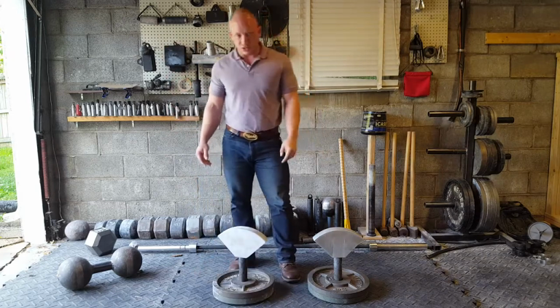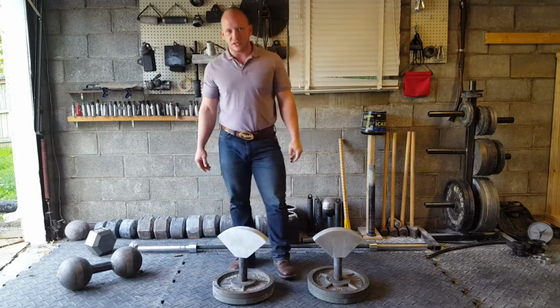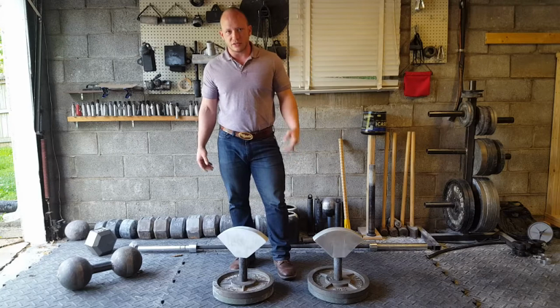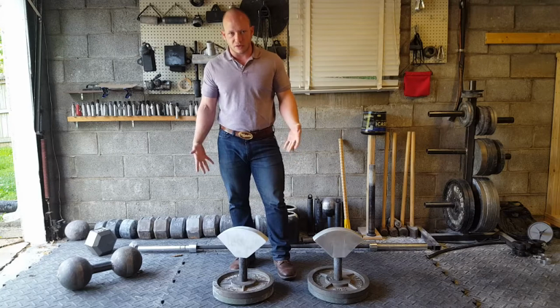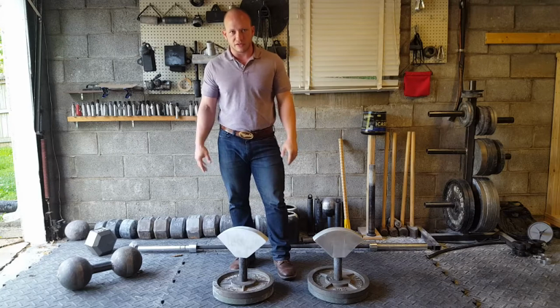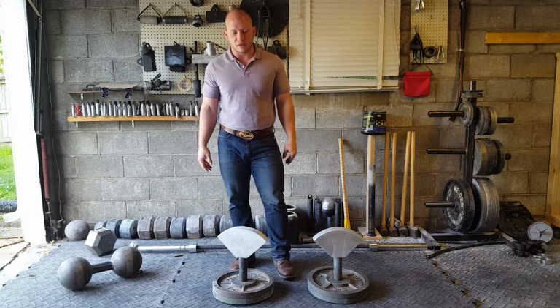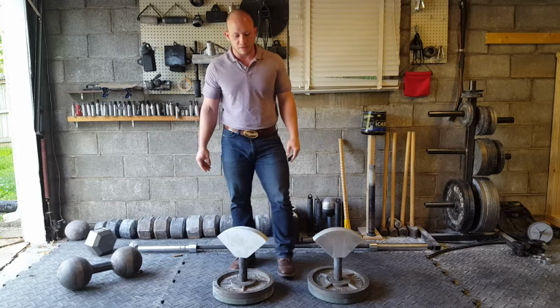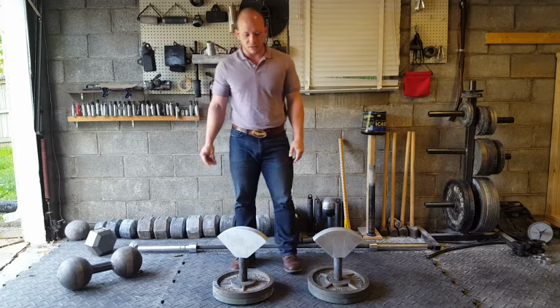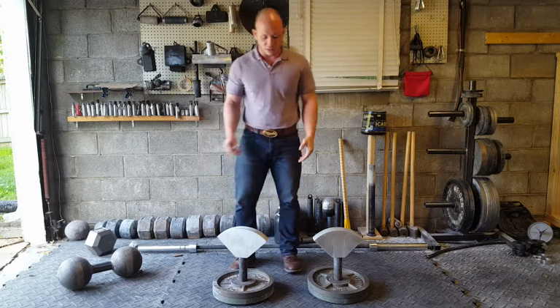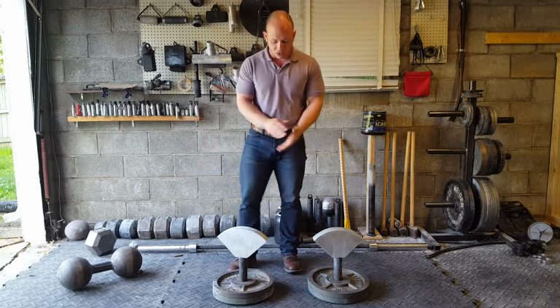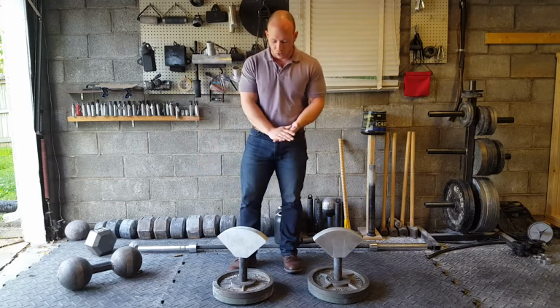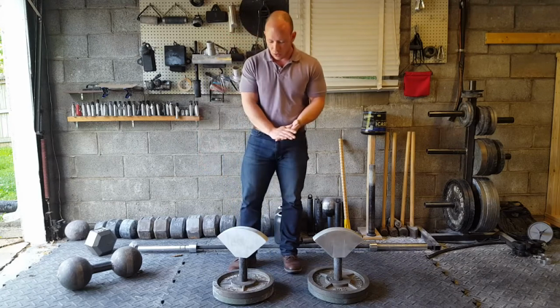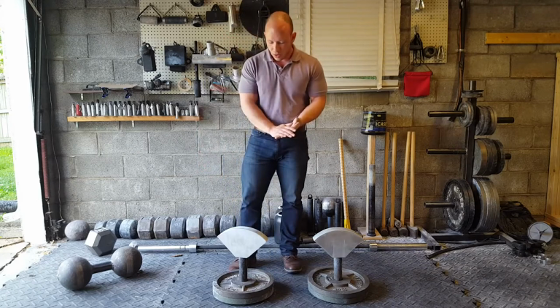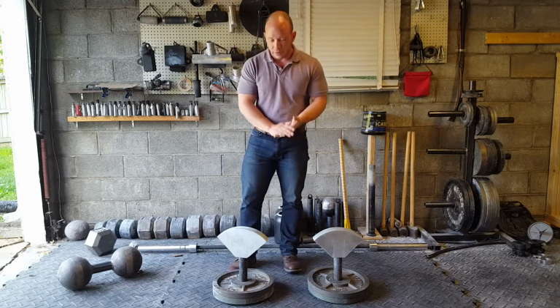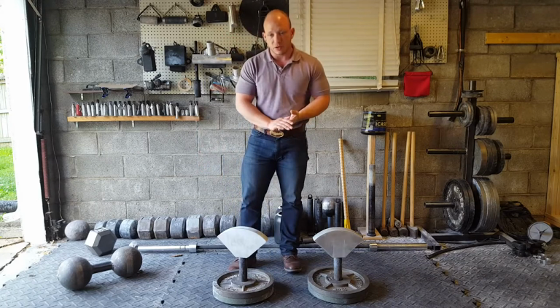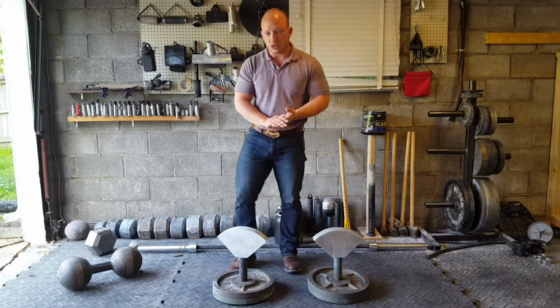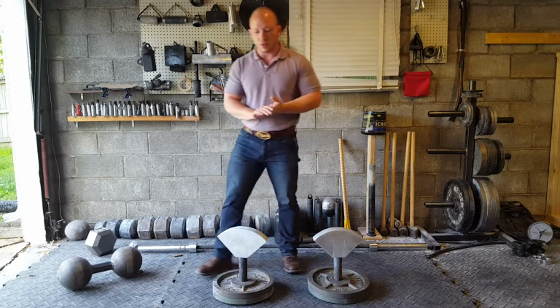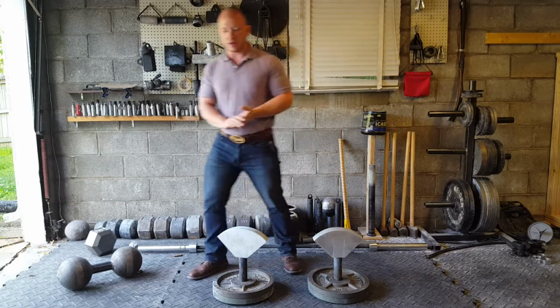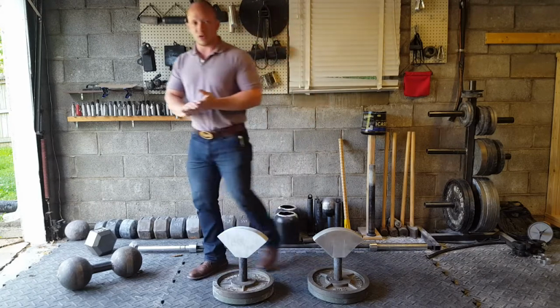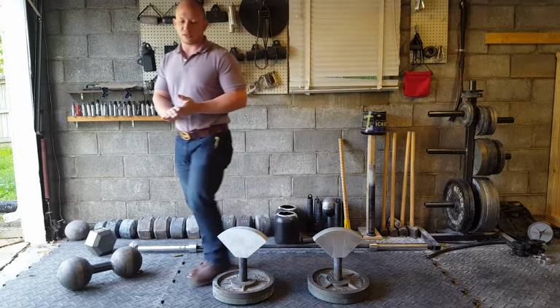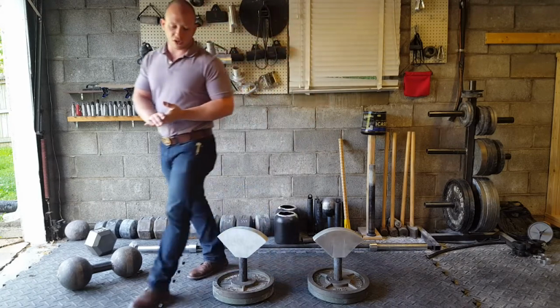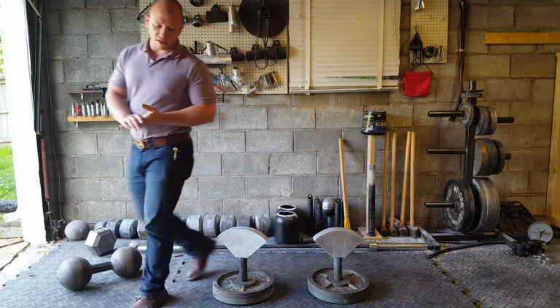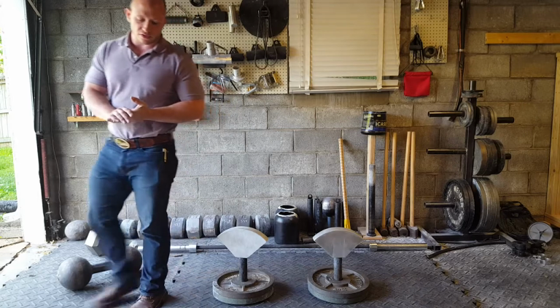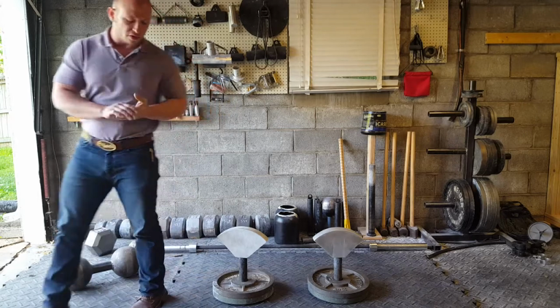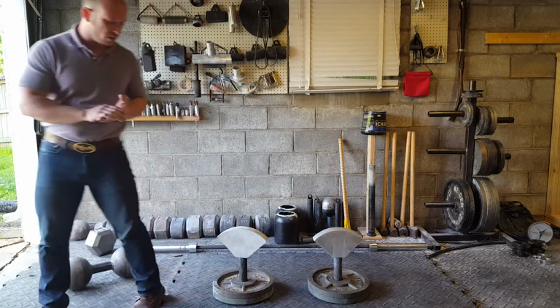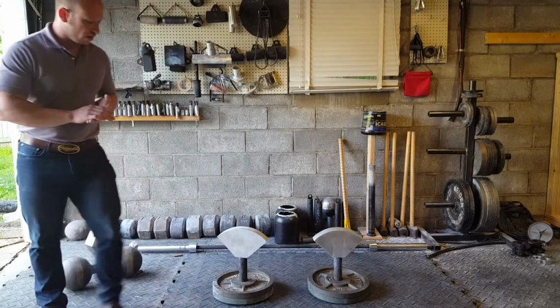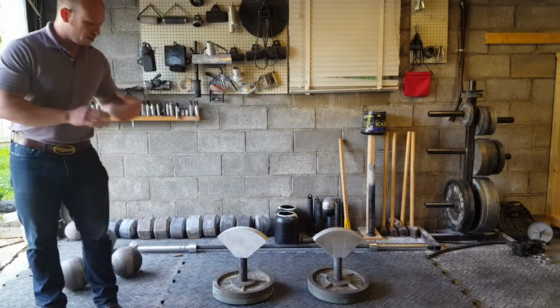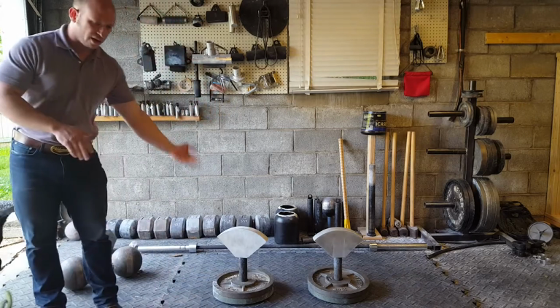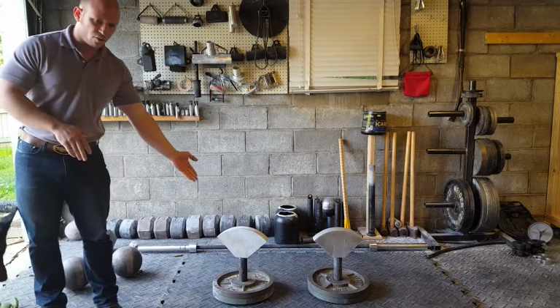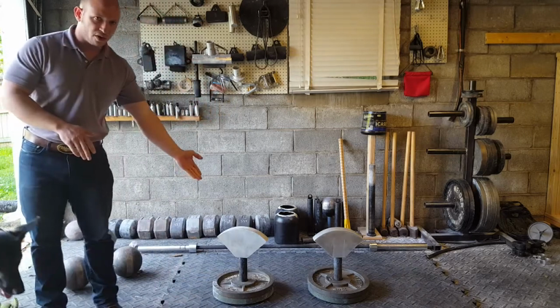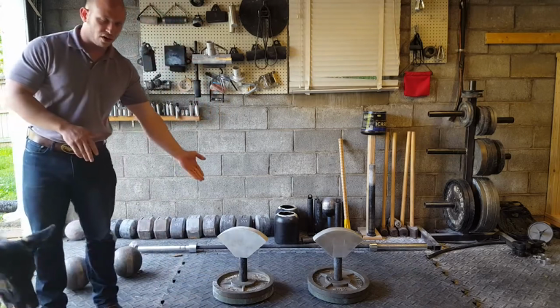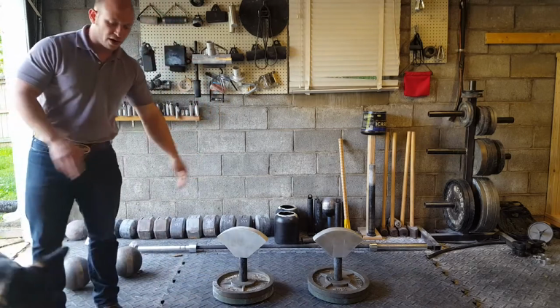And here is the chalked flask. As you can see, the chalk makes a little bit of difference. So now I'm going to show you how to properly chalk it so that you can get it to be like the one on the right.